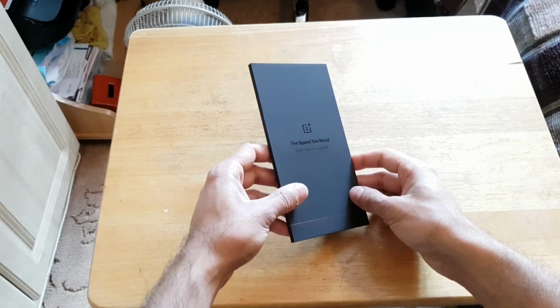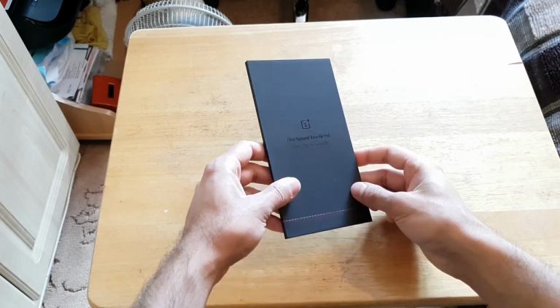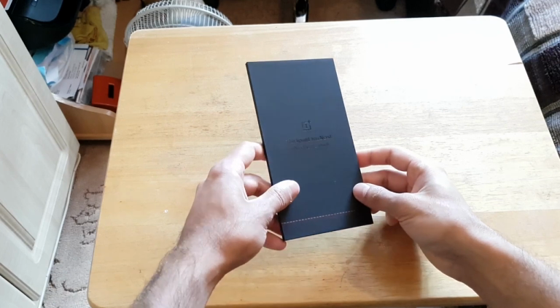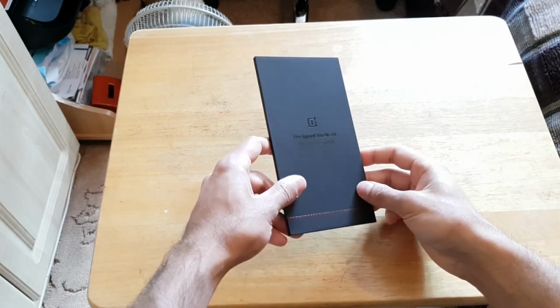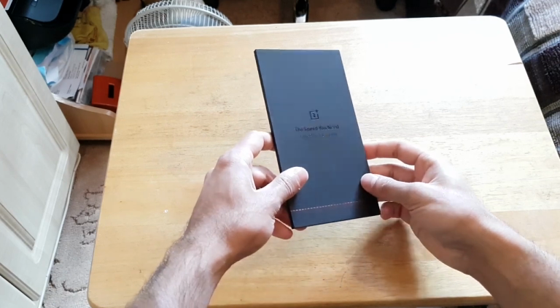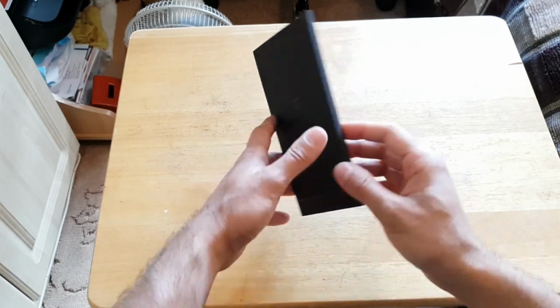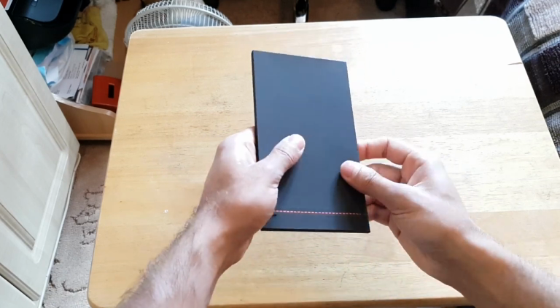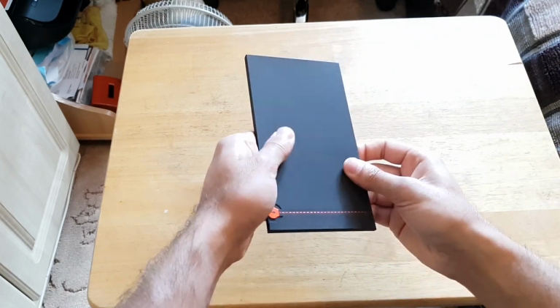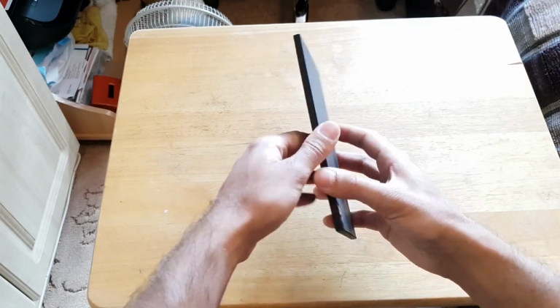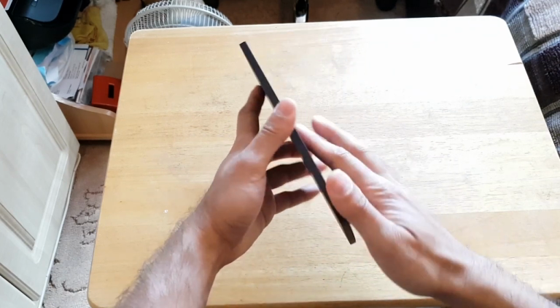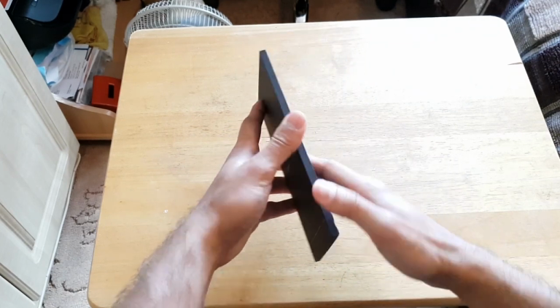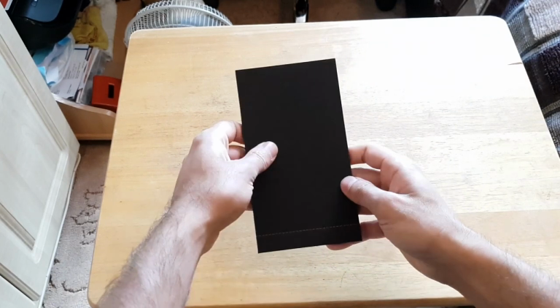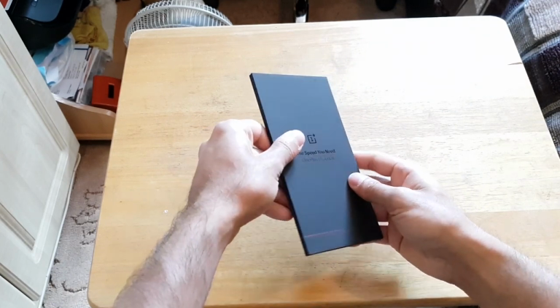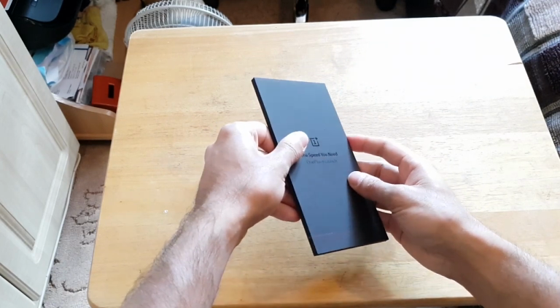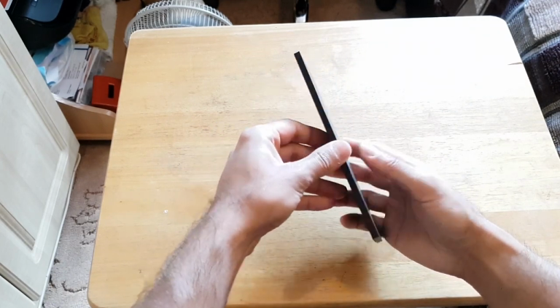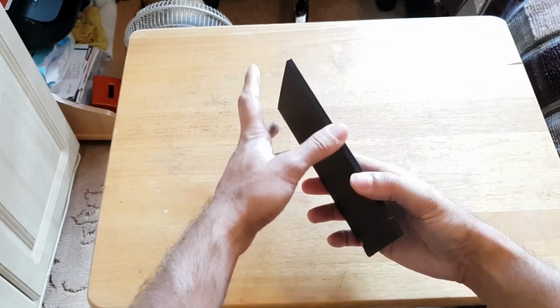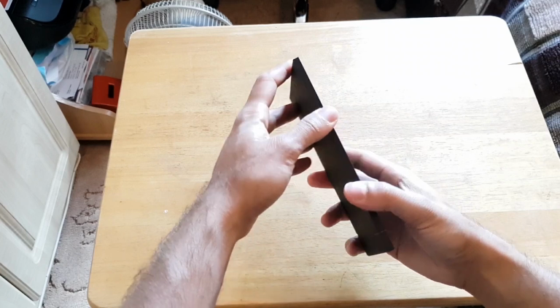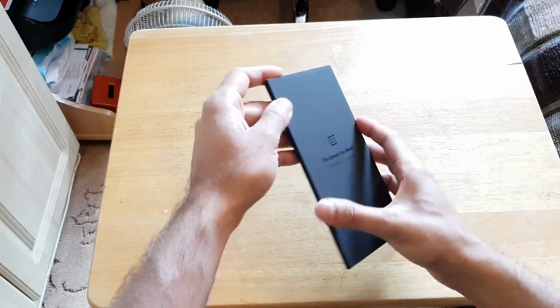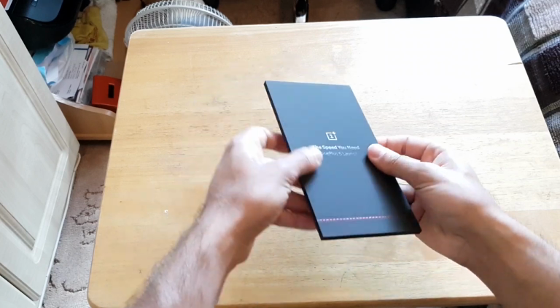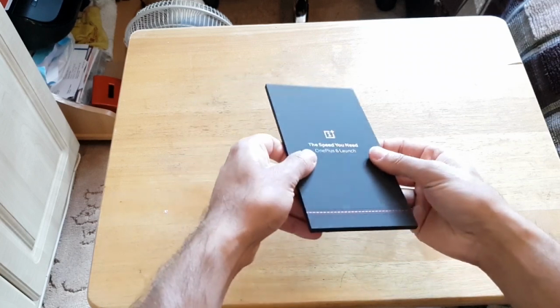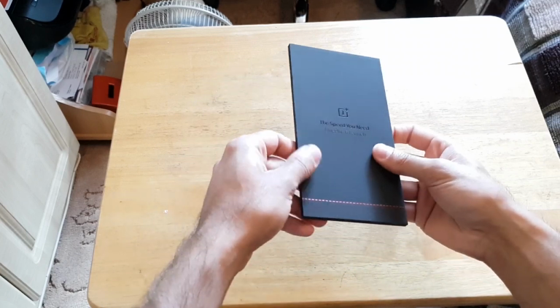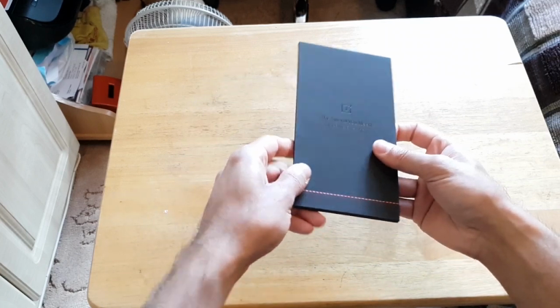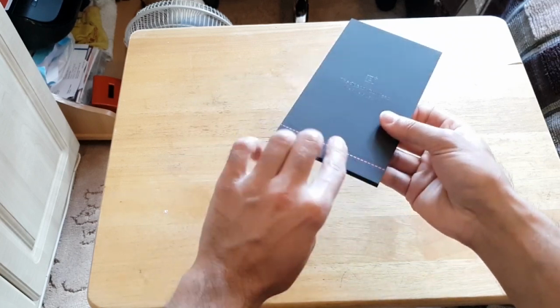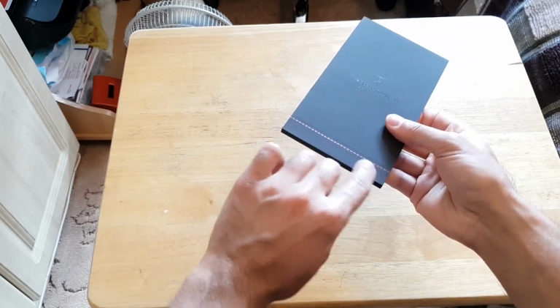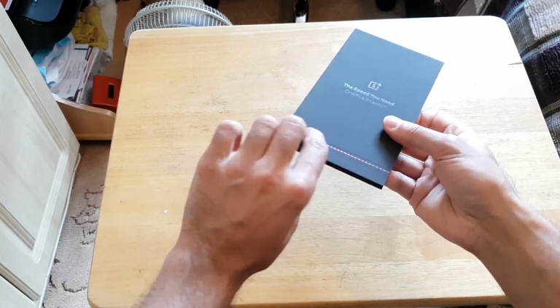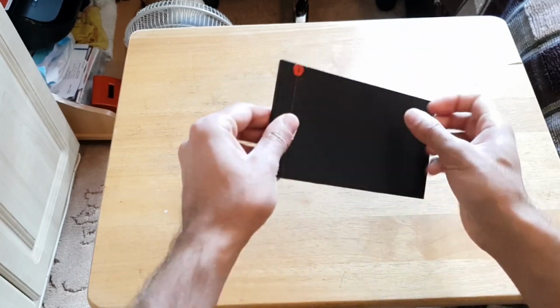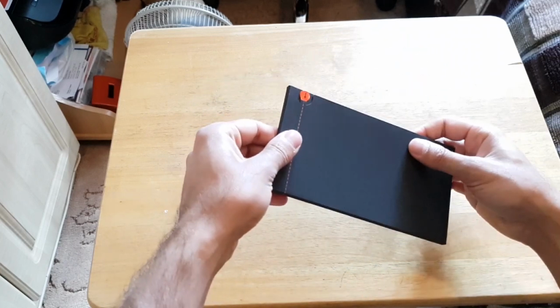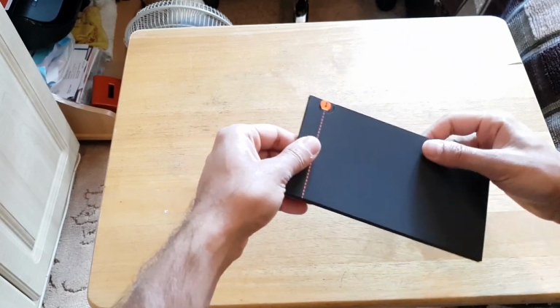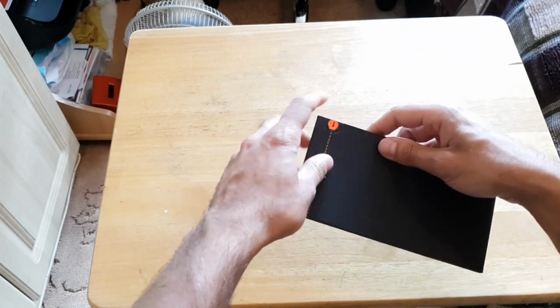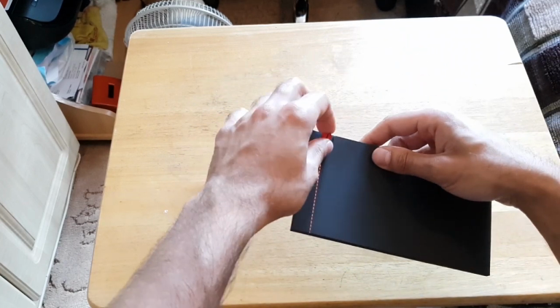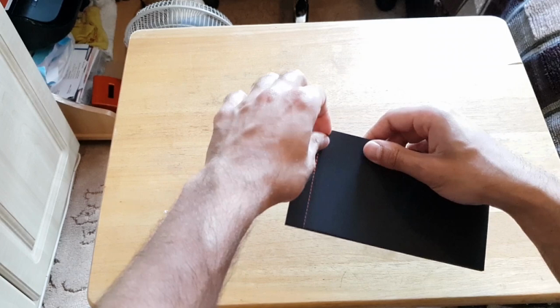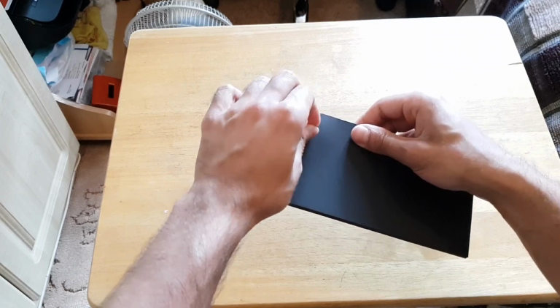All right guys, let's go ahead and open this. Now I like the texture of this invitation — it's quite rubbery, it's not plastic. It's got a little cutout that you have to pull out, so let's go ahead and see.